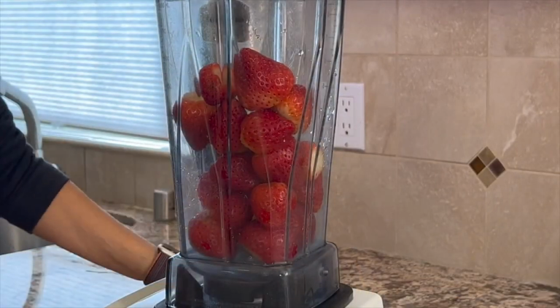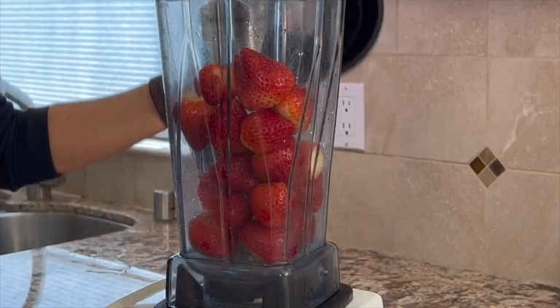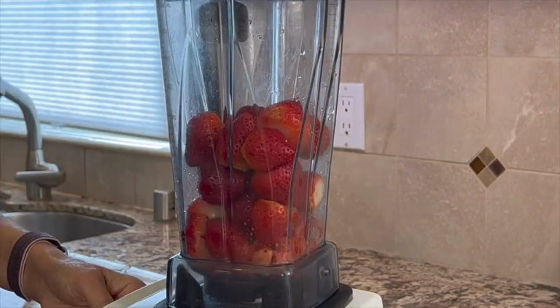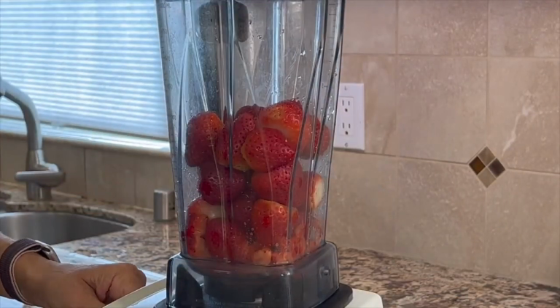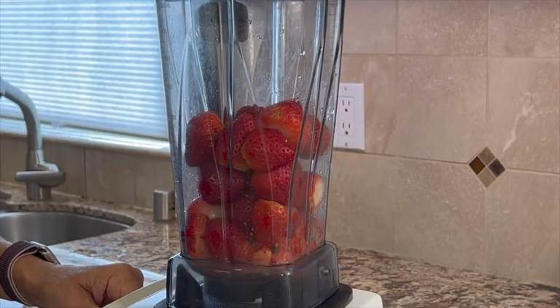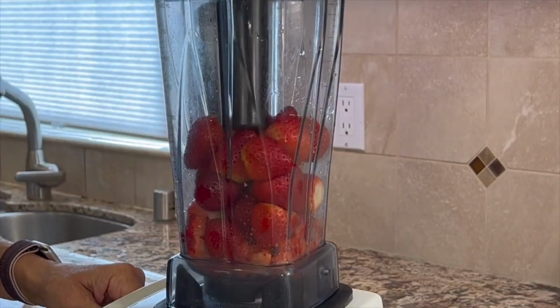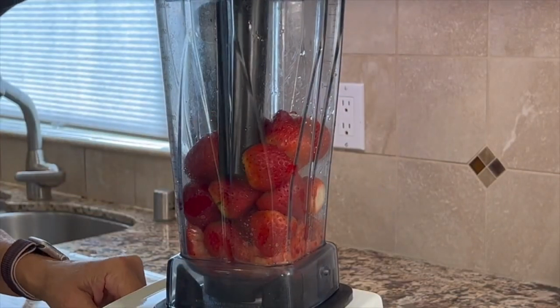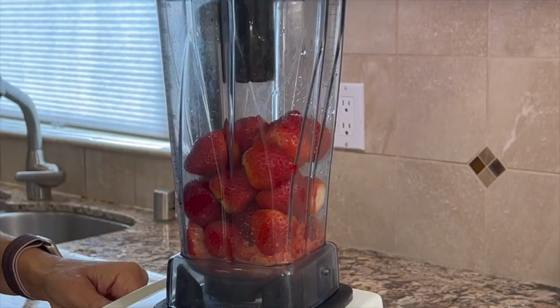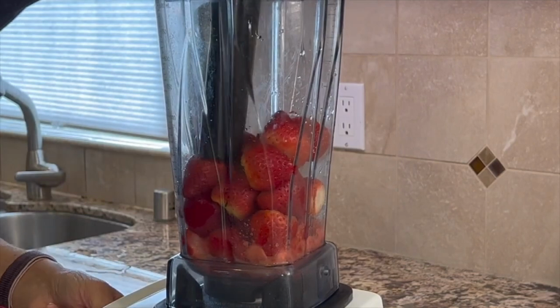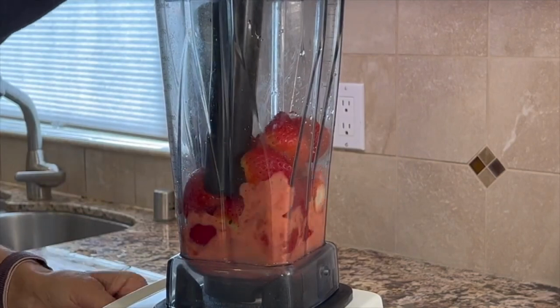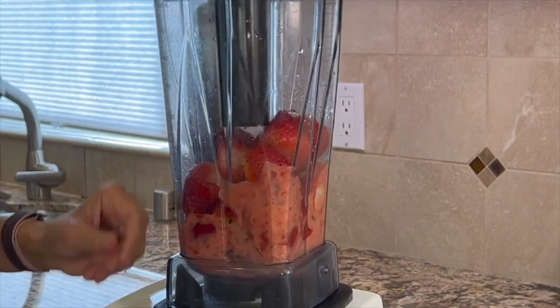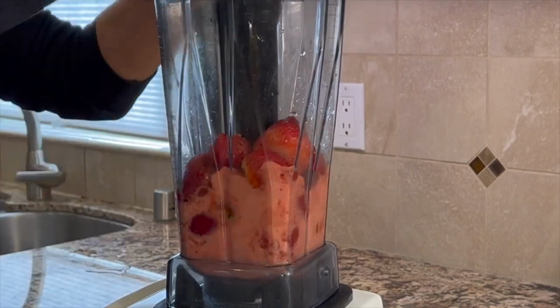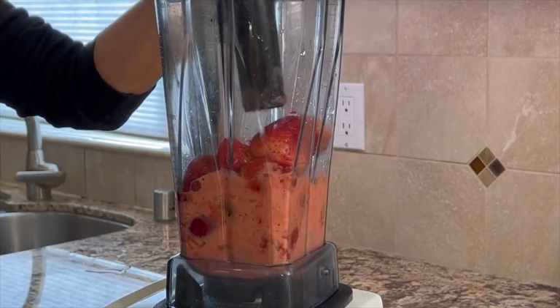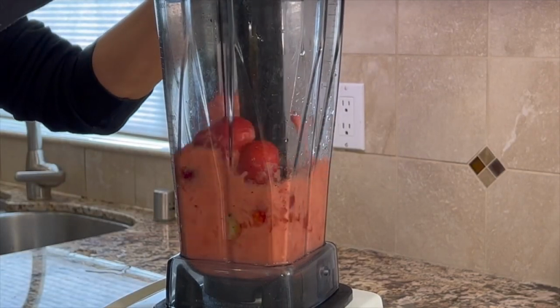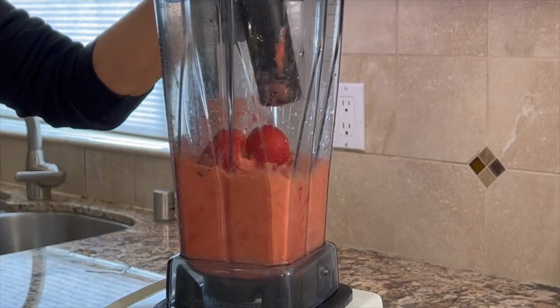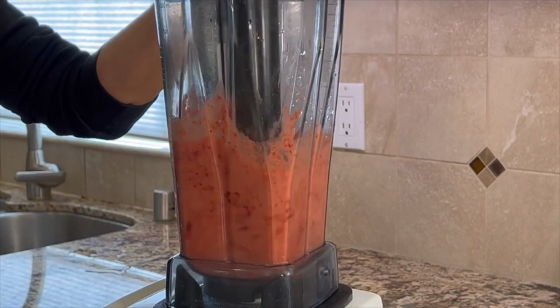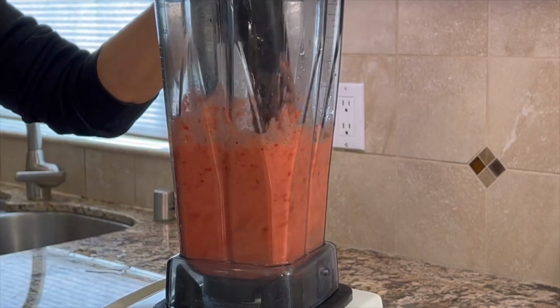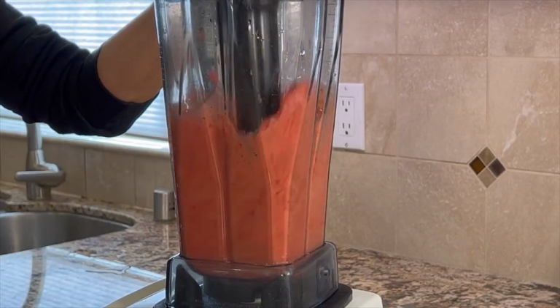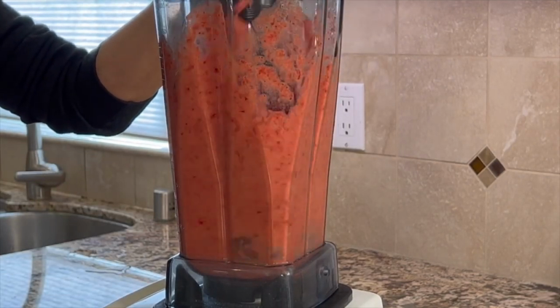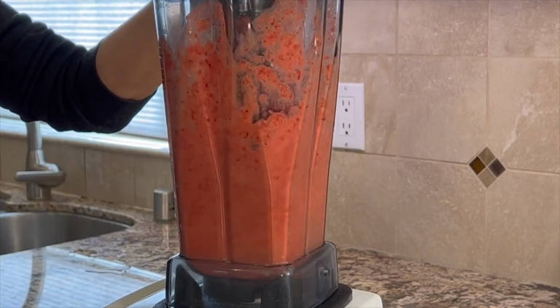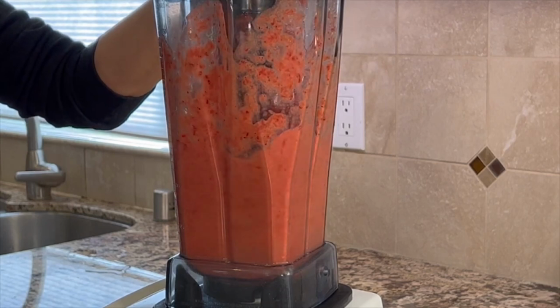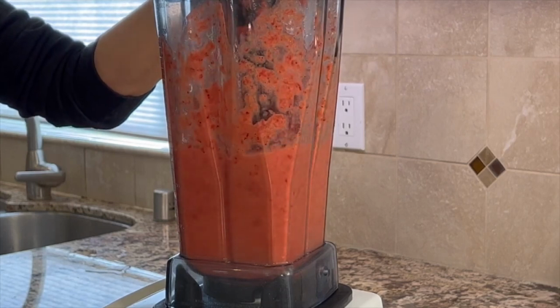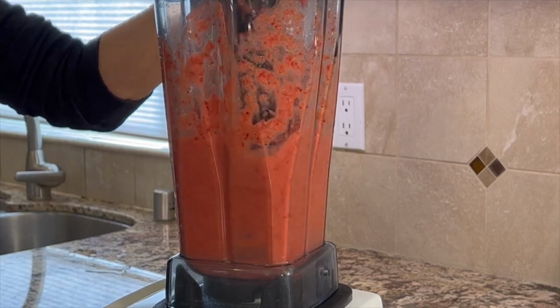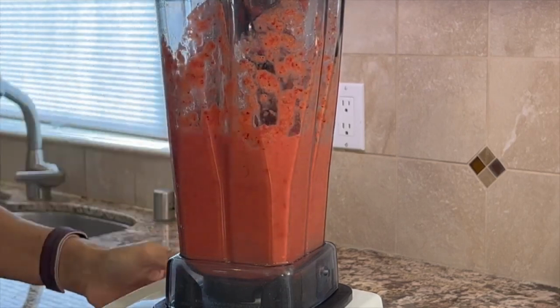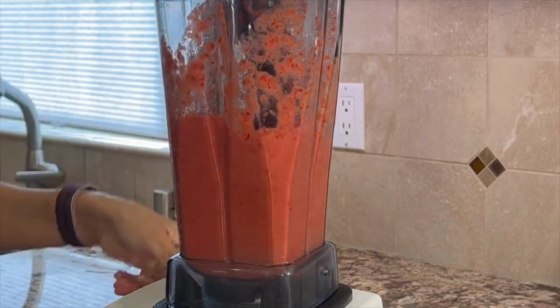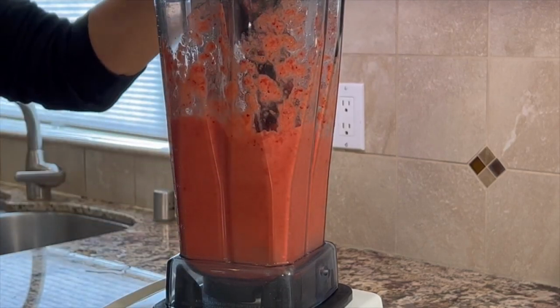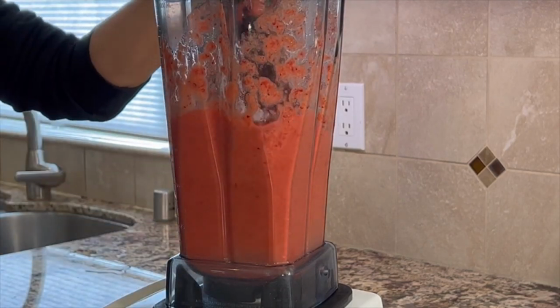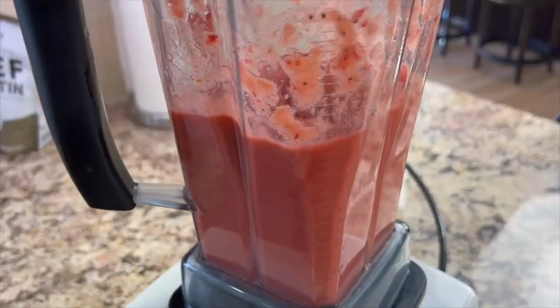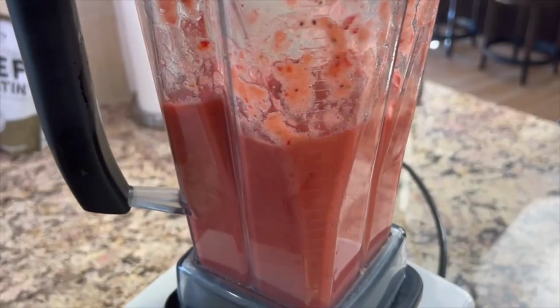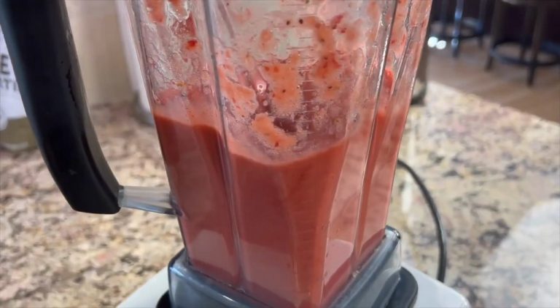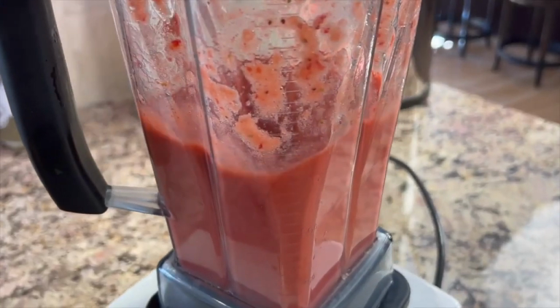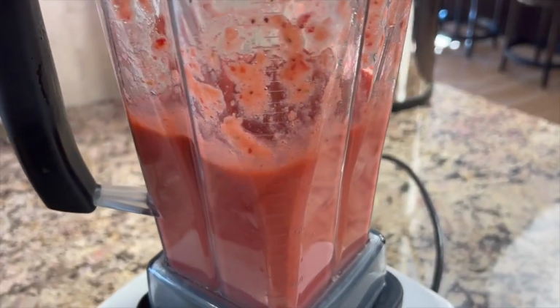I have about a pound and a quarter of strawberries here. These aren't real sweet, they're kind of medium. I'll probably put a medium amount of maple syrup in this, and you can always taste it and see if you need to add more or not.